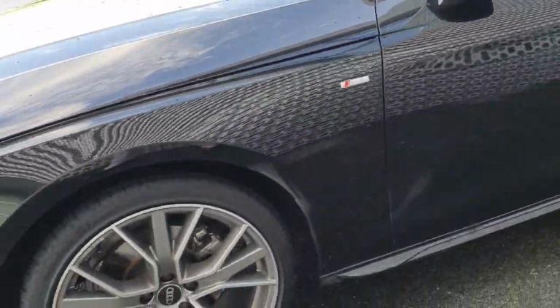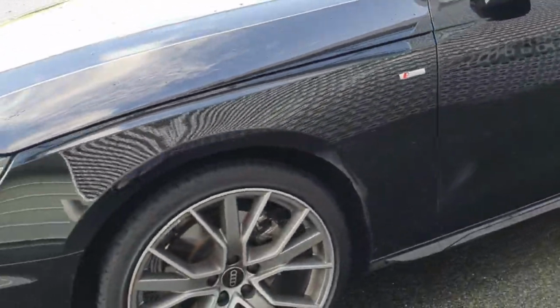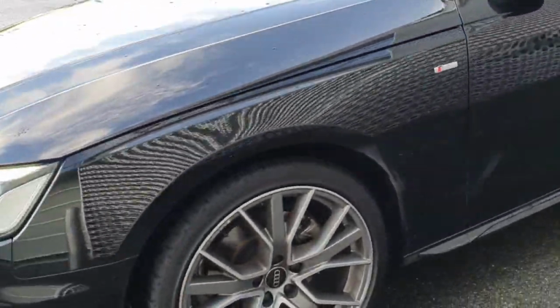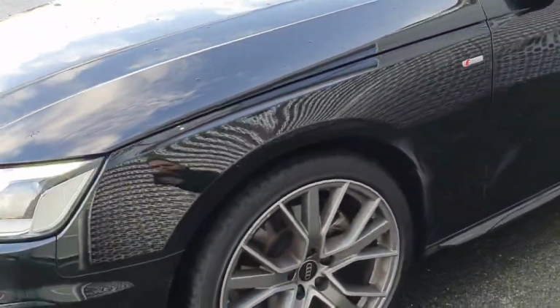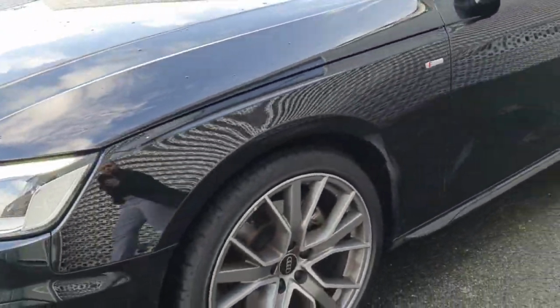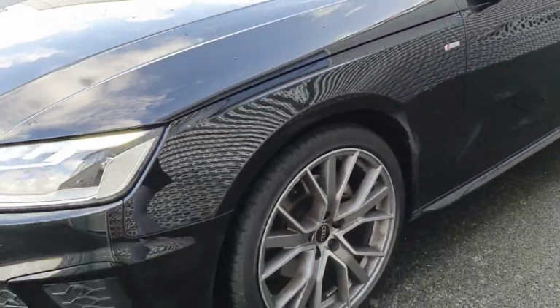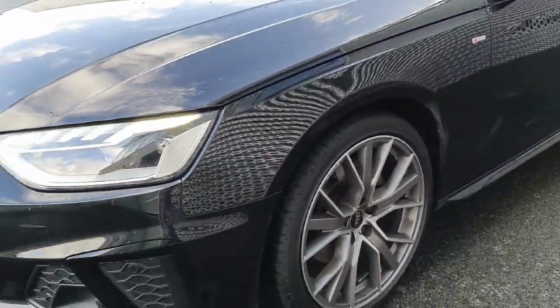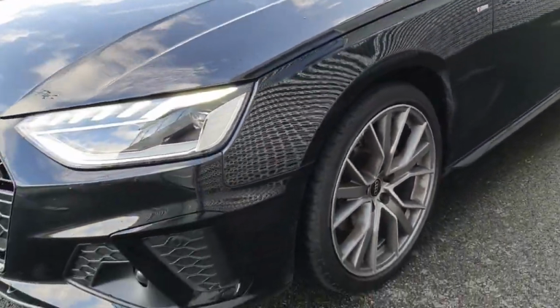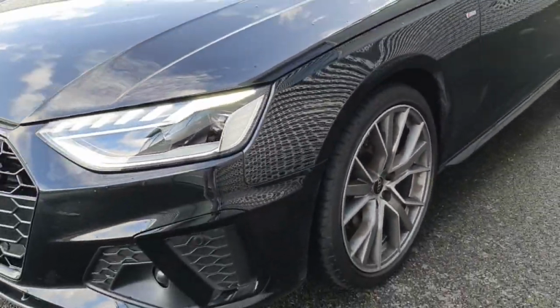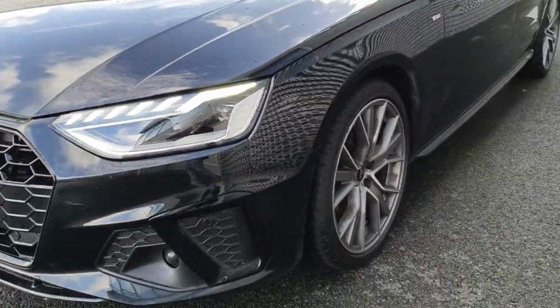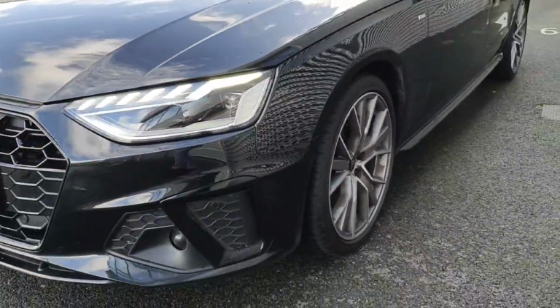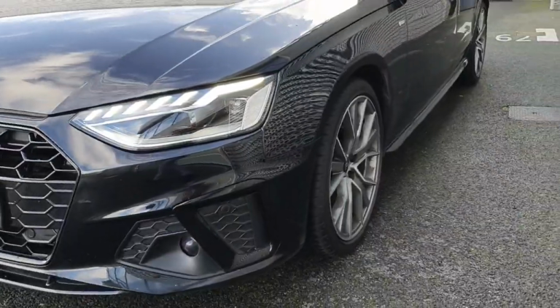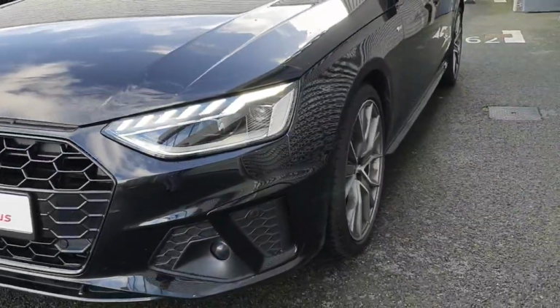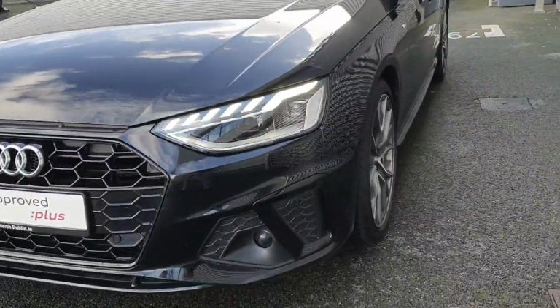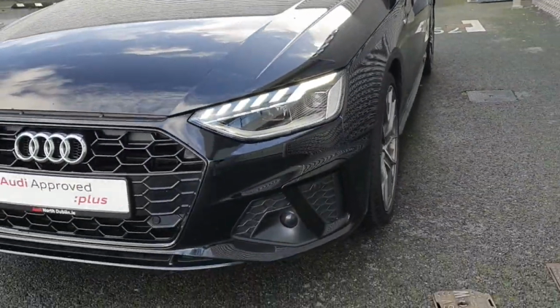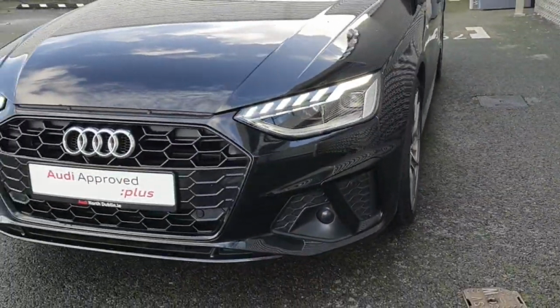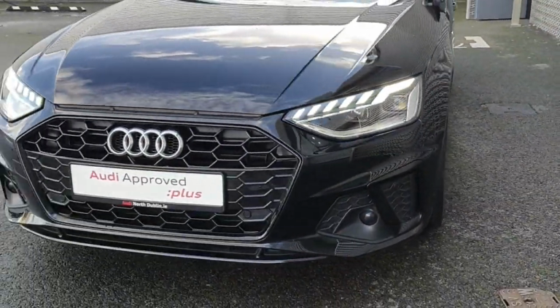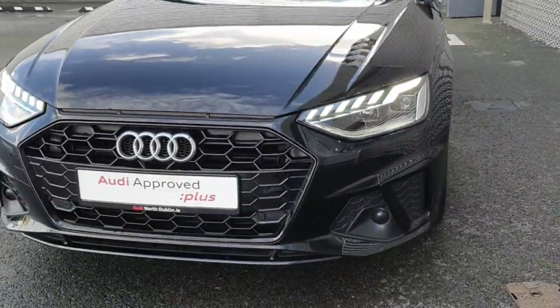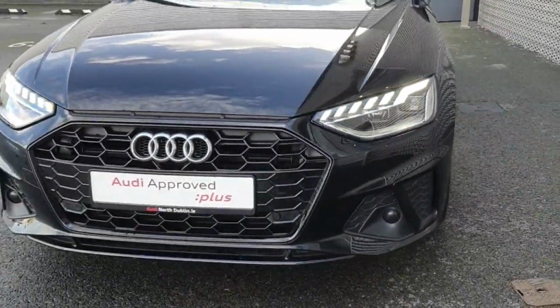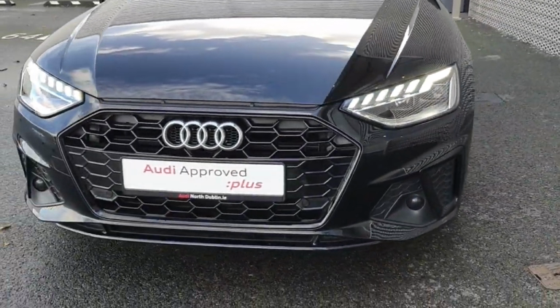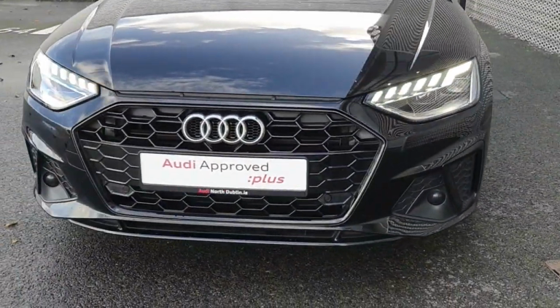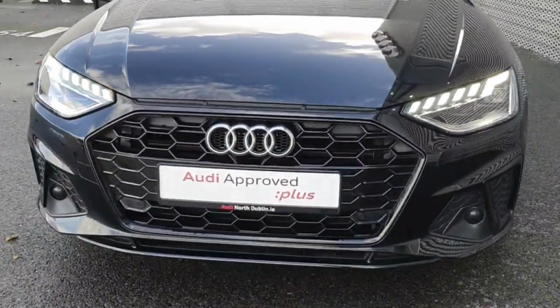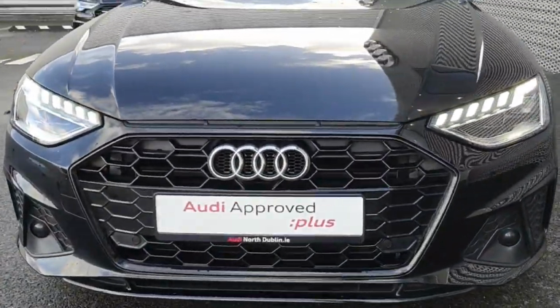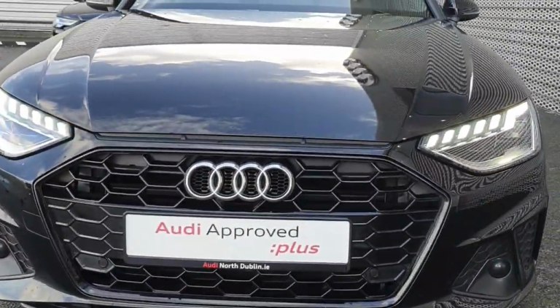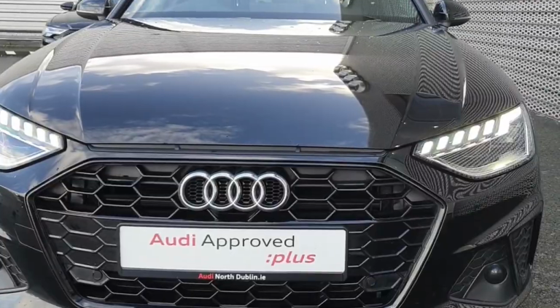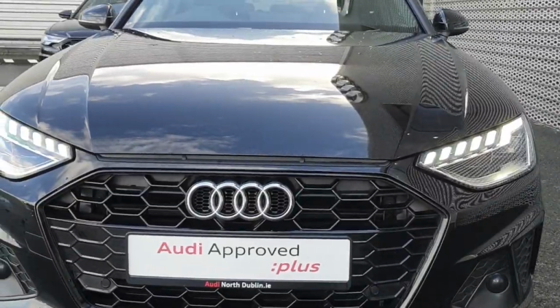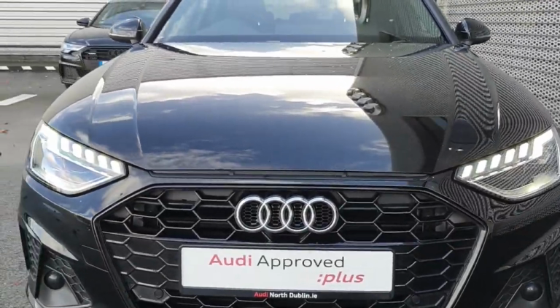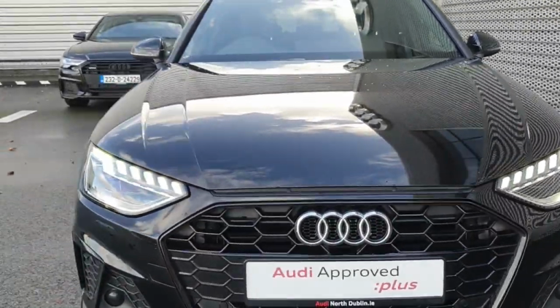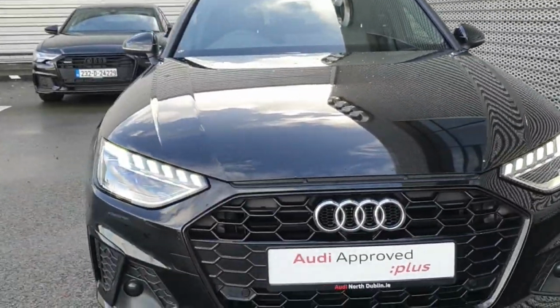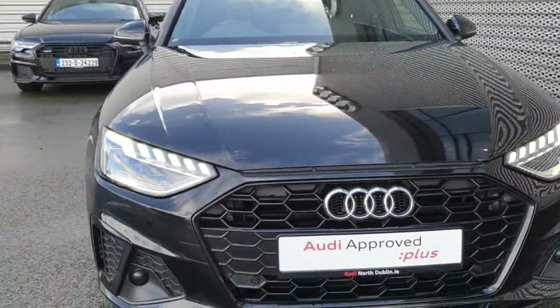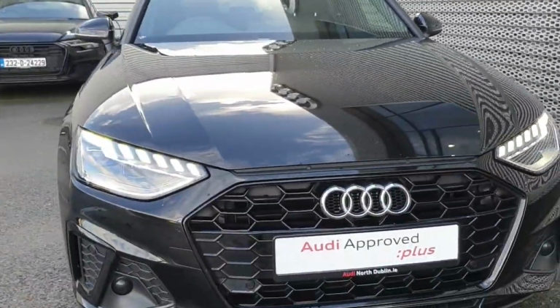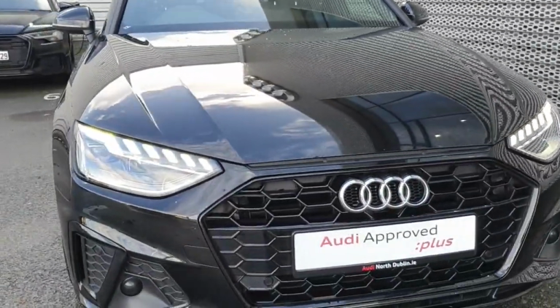On the front you have front parking sensors as well, a black gloss honeycomb grille with chrome badging, and LED headlights.